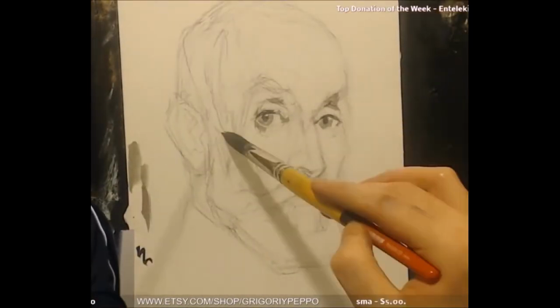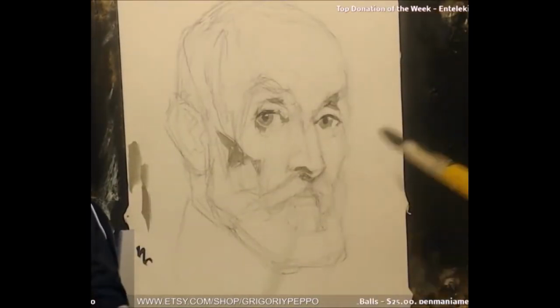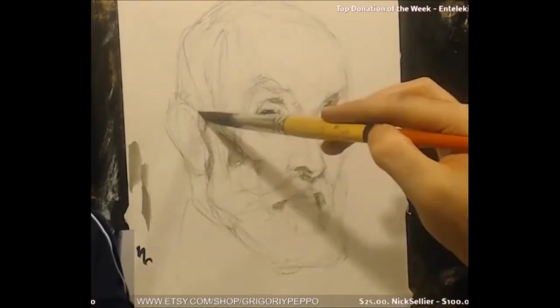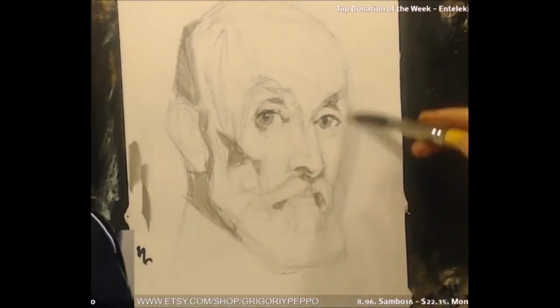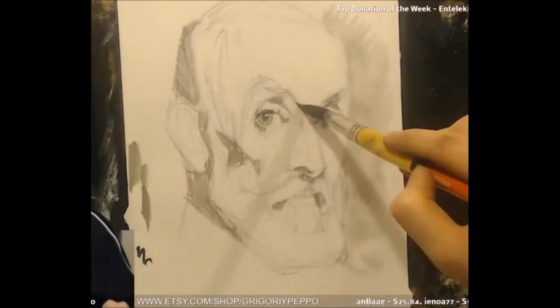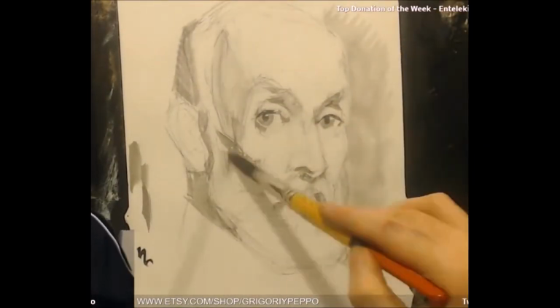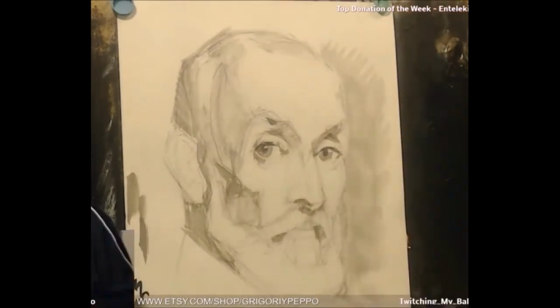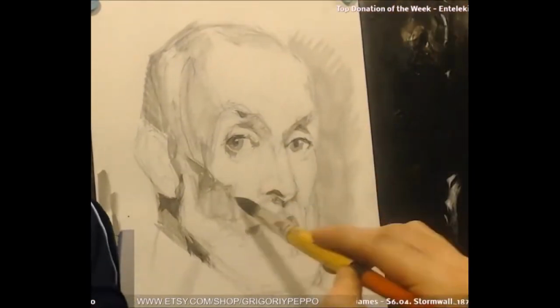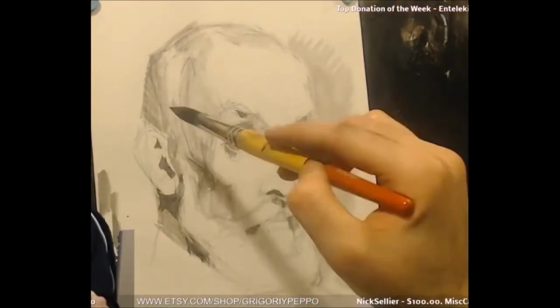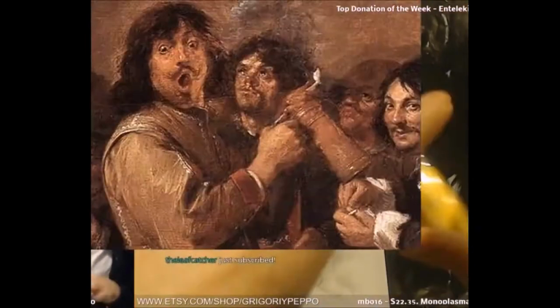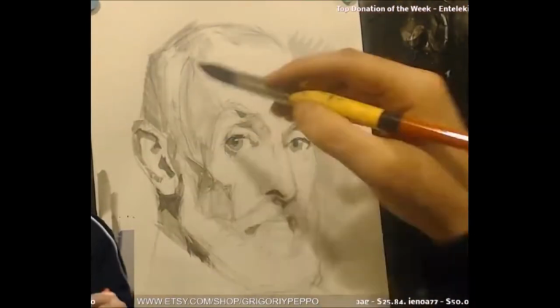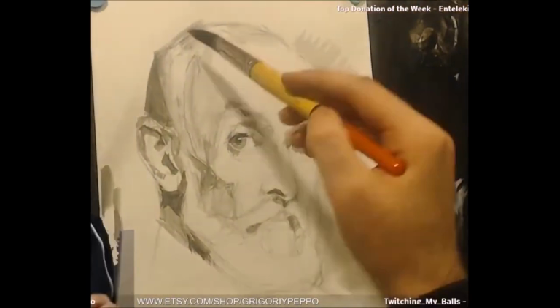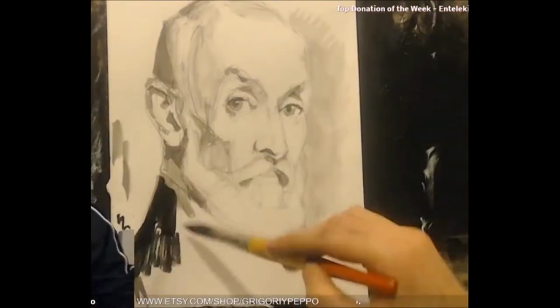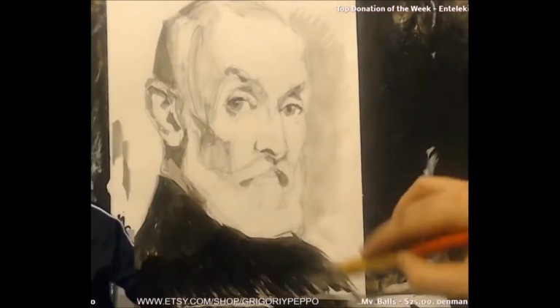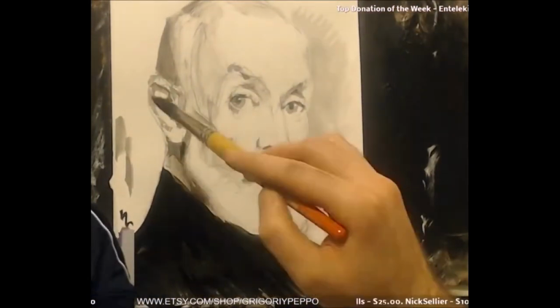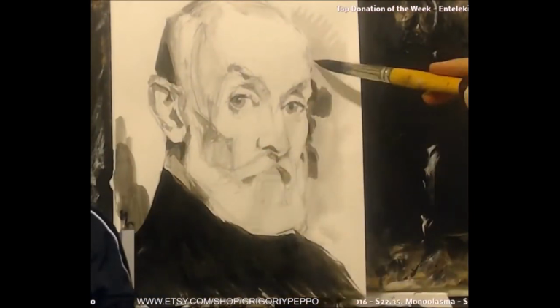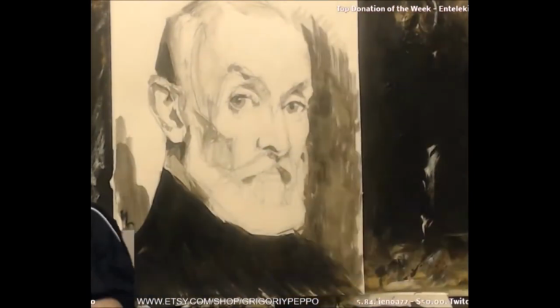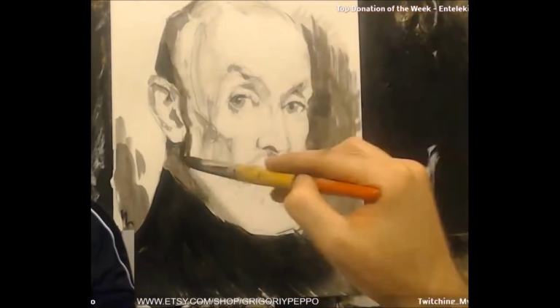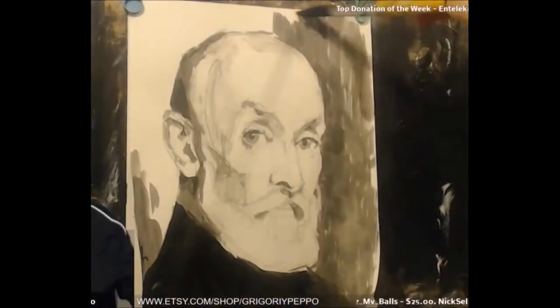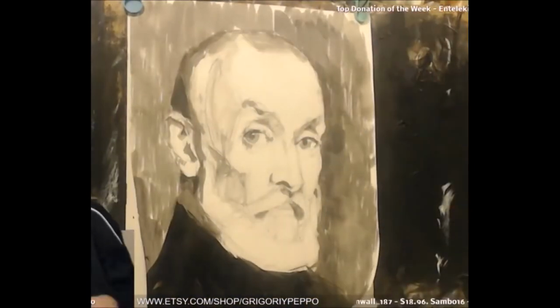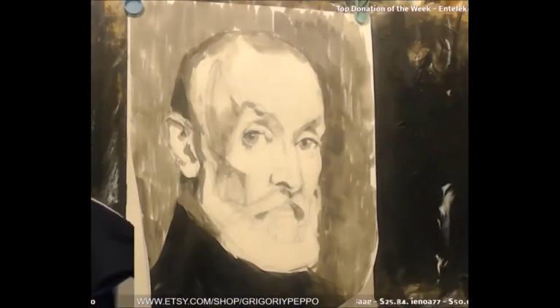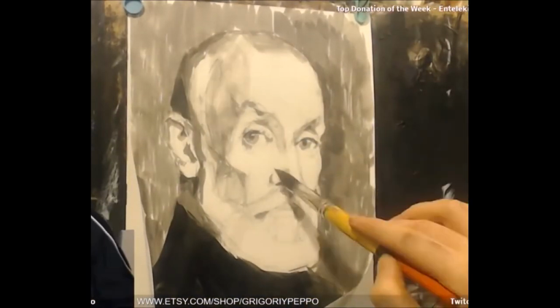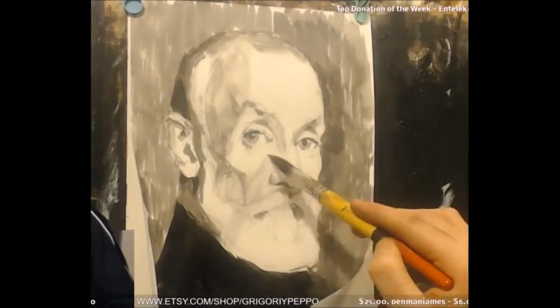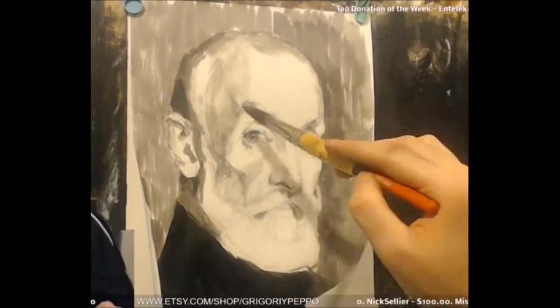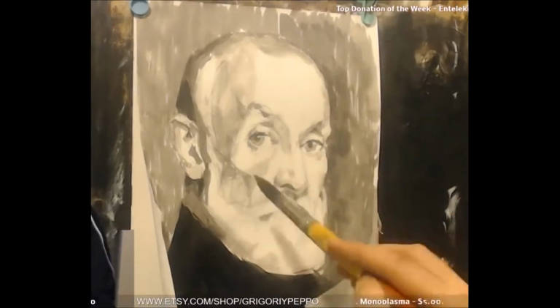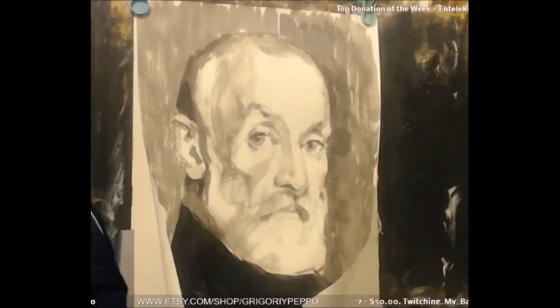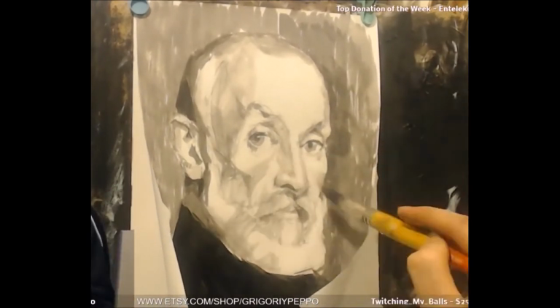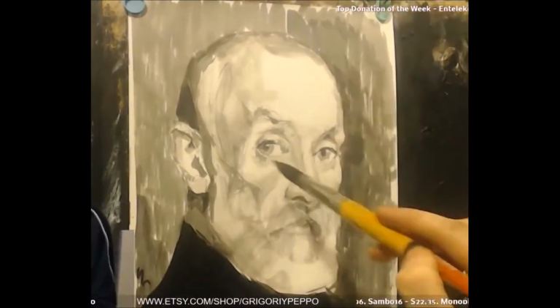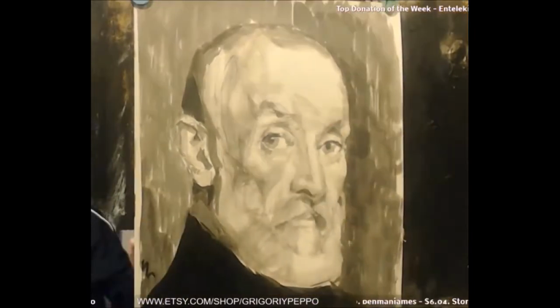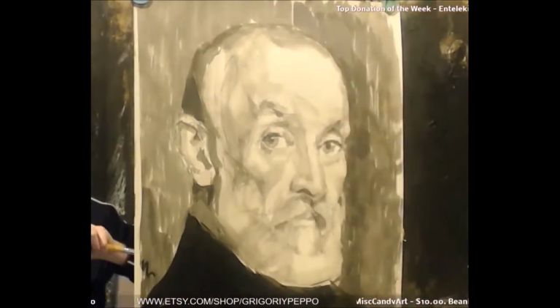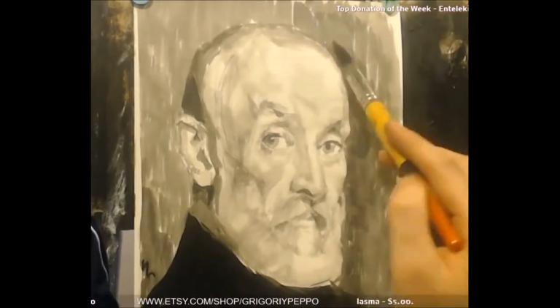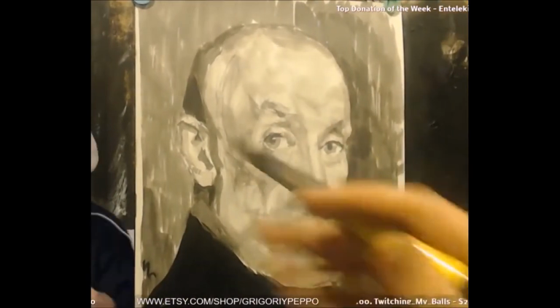Notice how I always start off with the darks and work my way towards the lights, while establishing a background early to help me better judge the tones on the face.